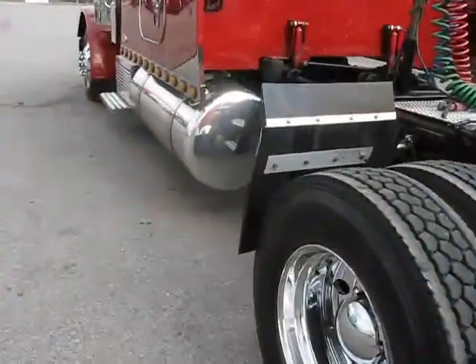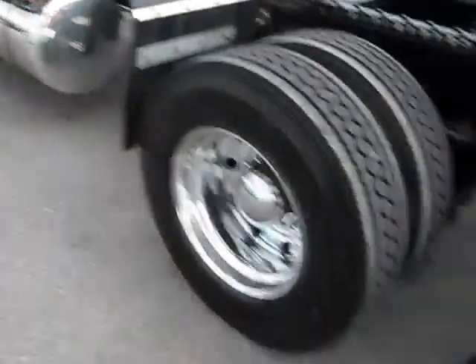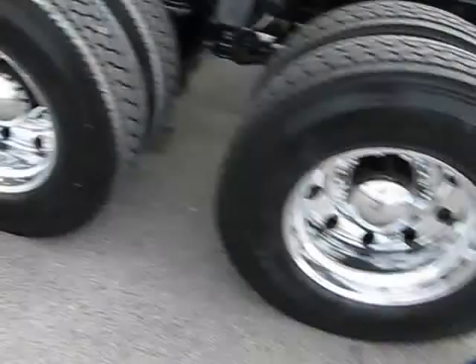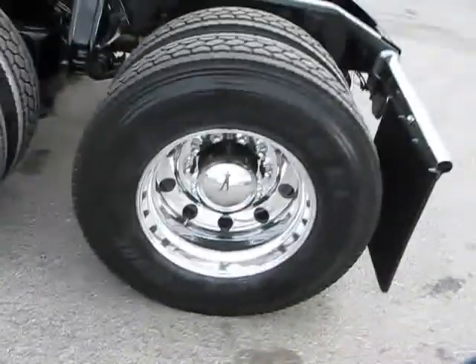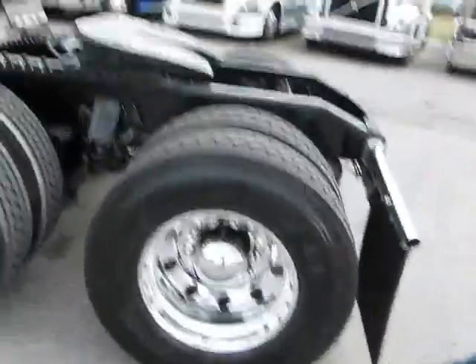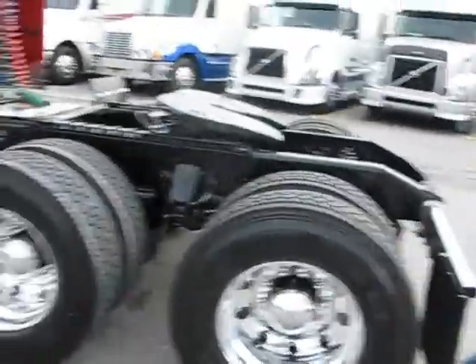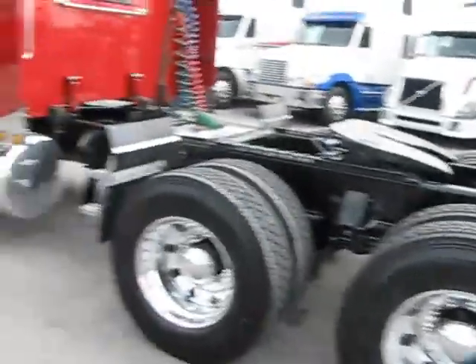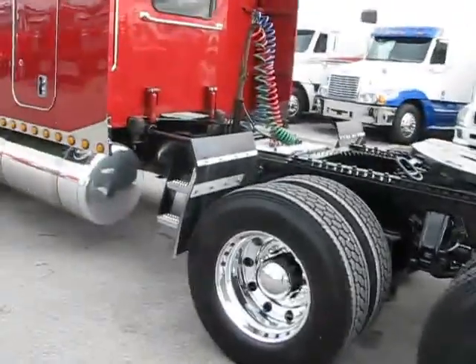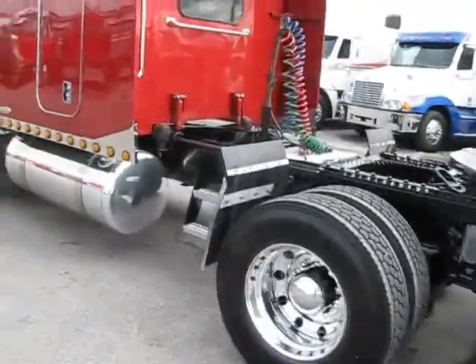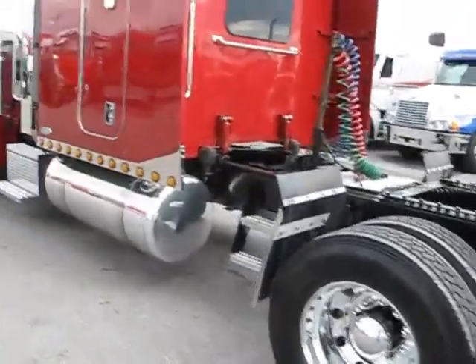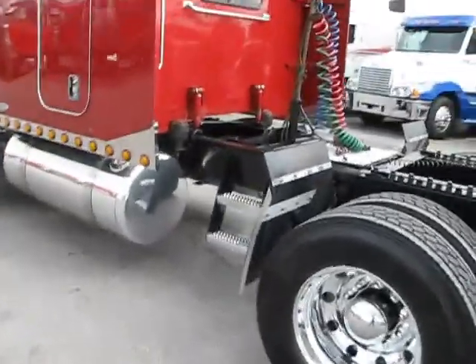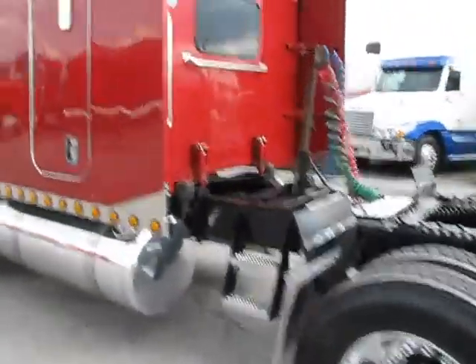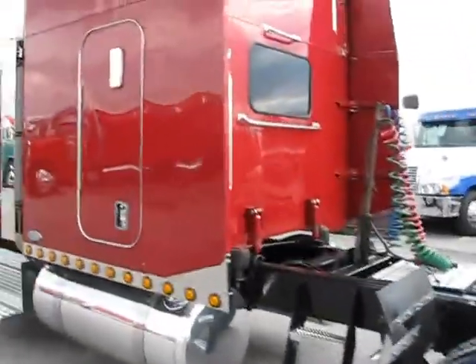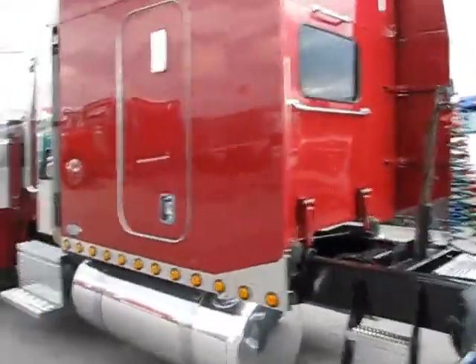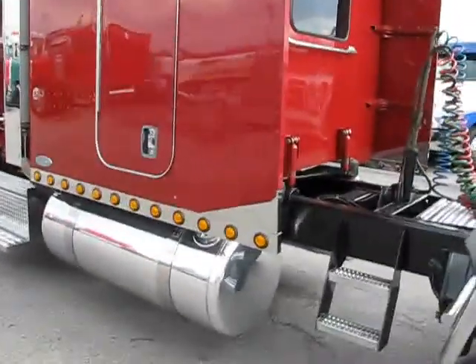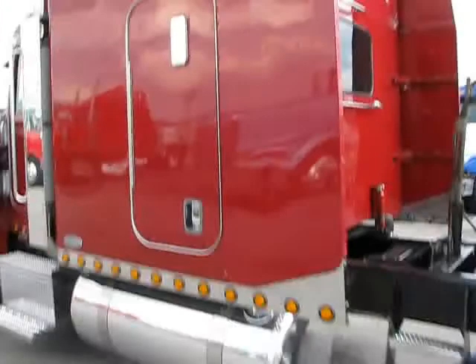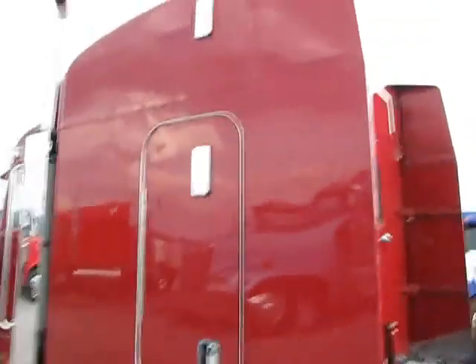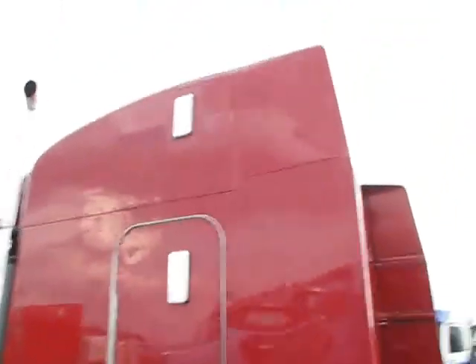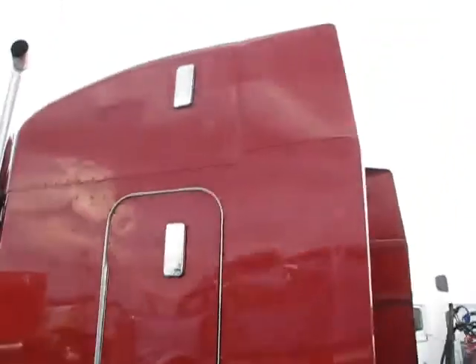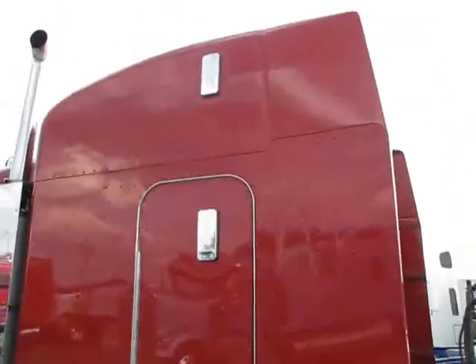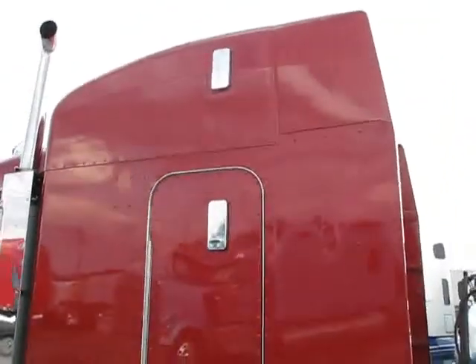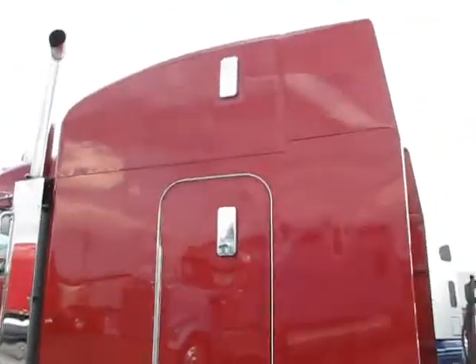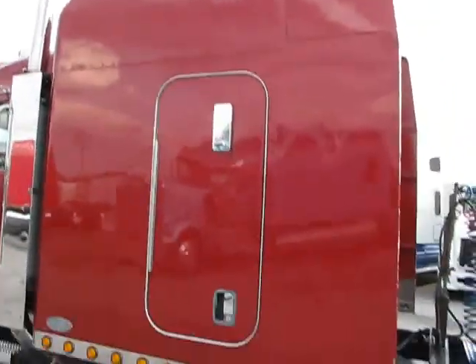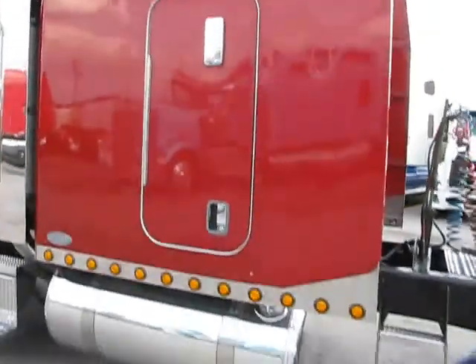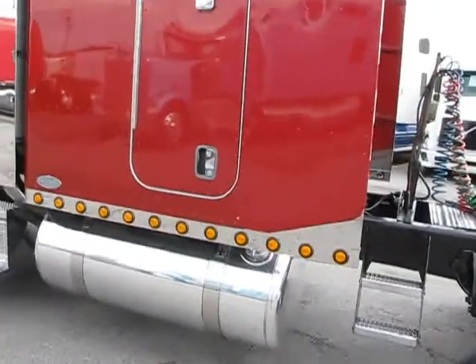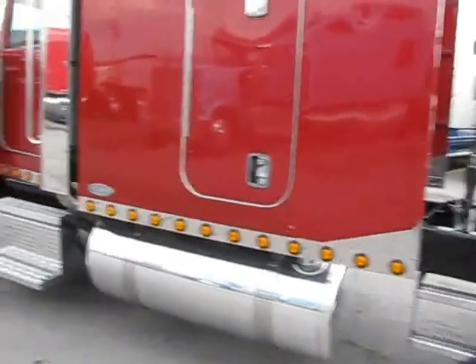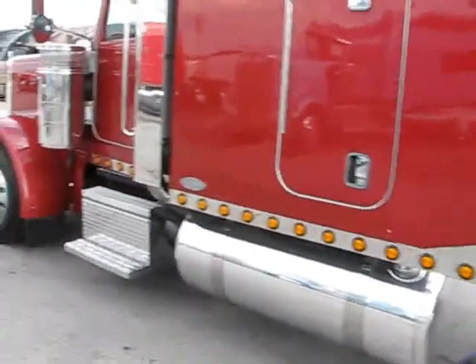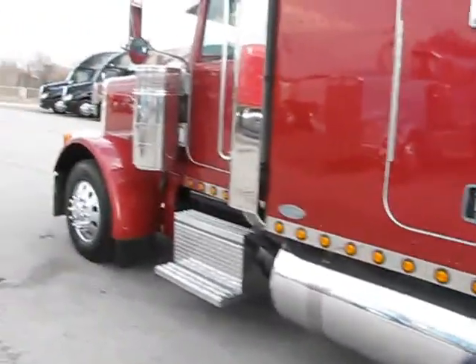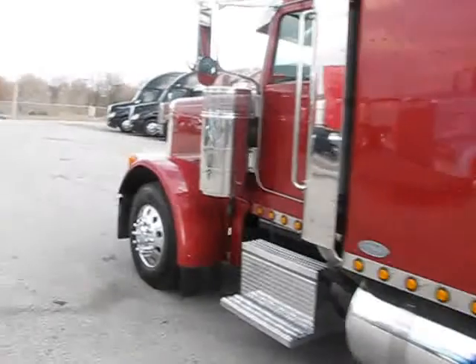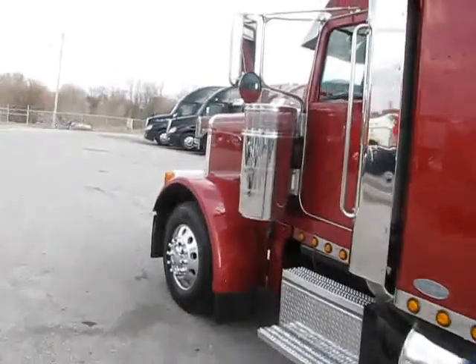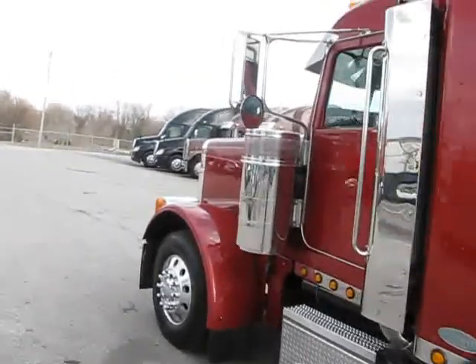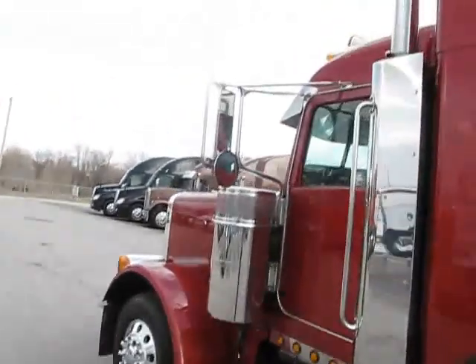Go around to the driver's side here. Got steps going up to the deck plate. As you can see, just real clean on the outside.